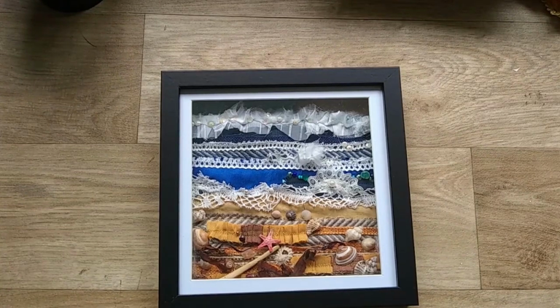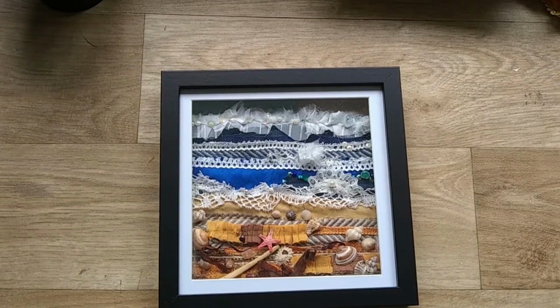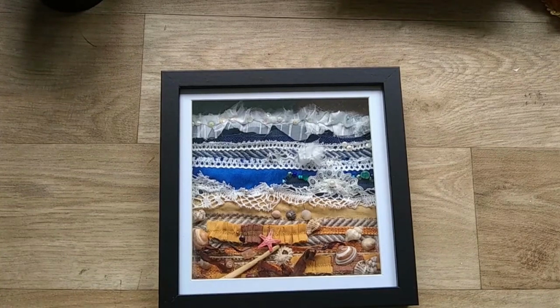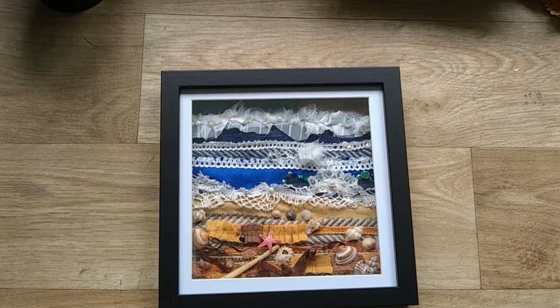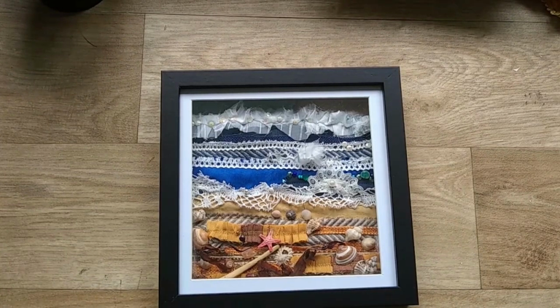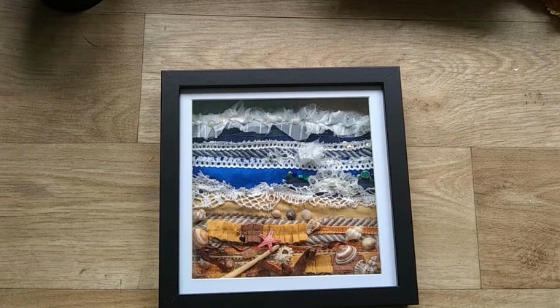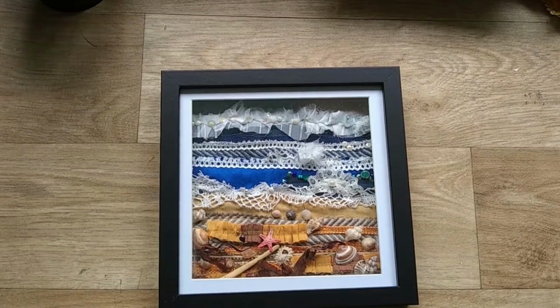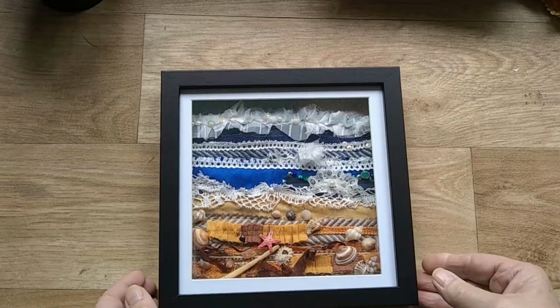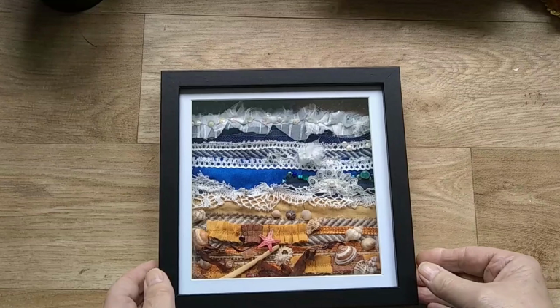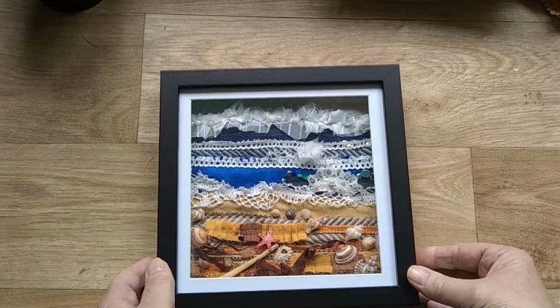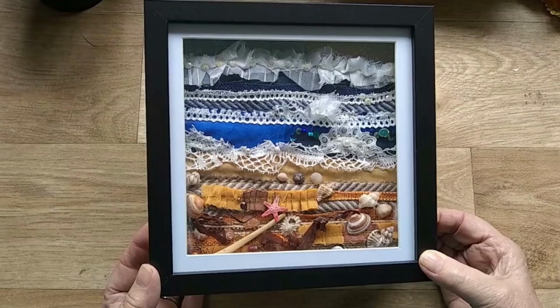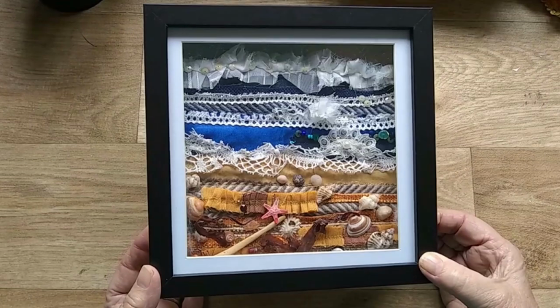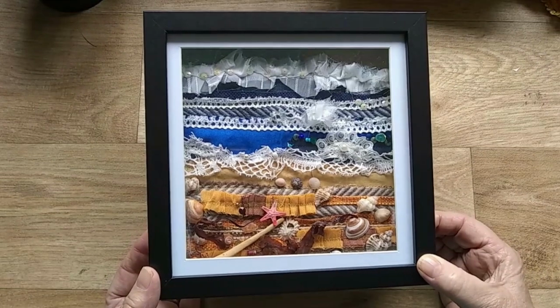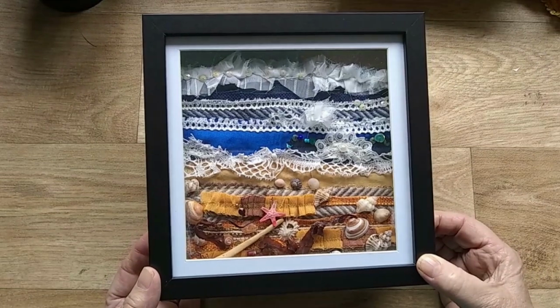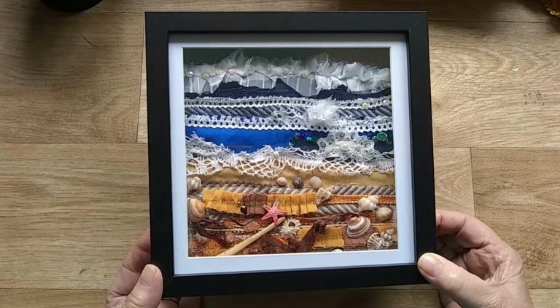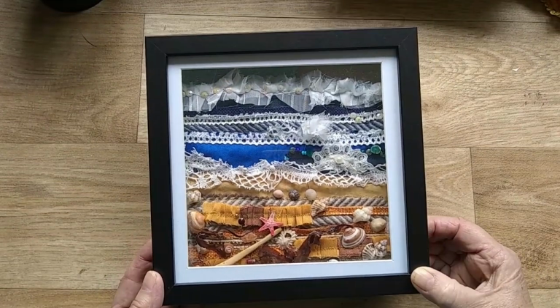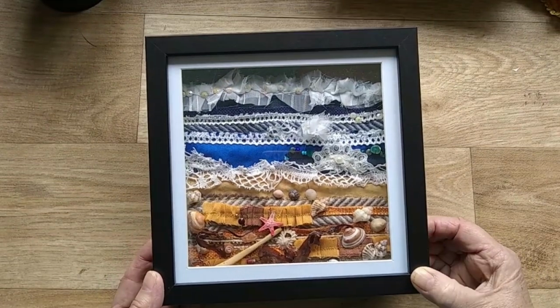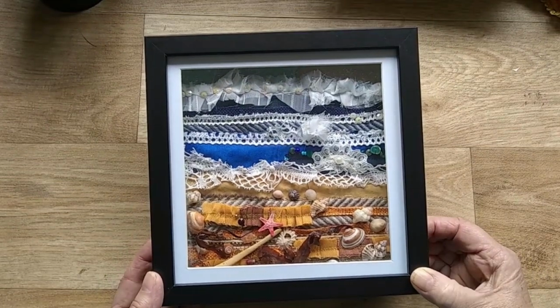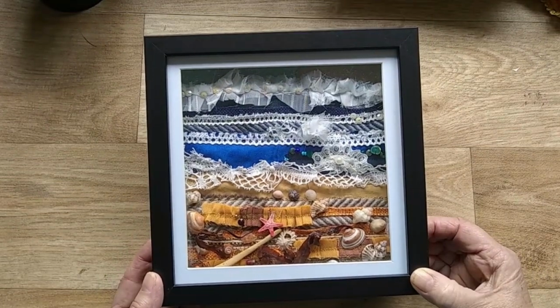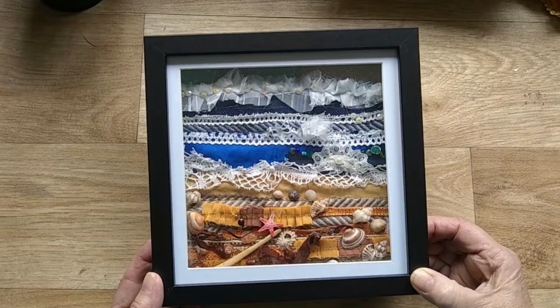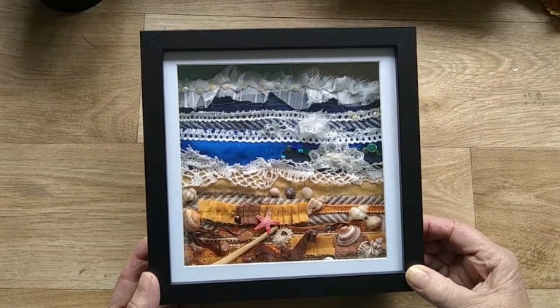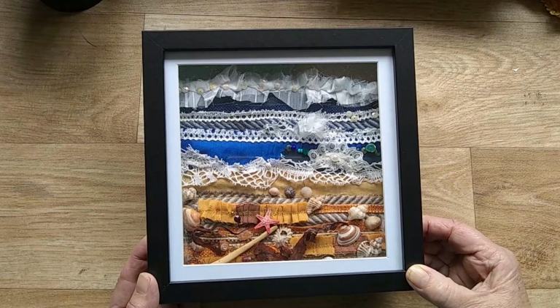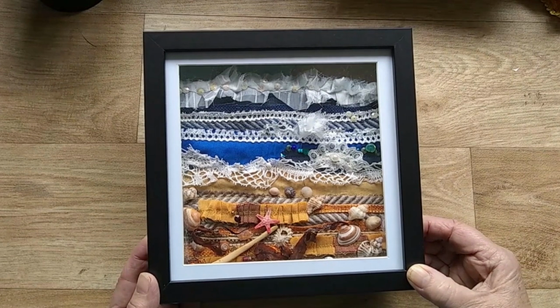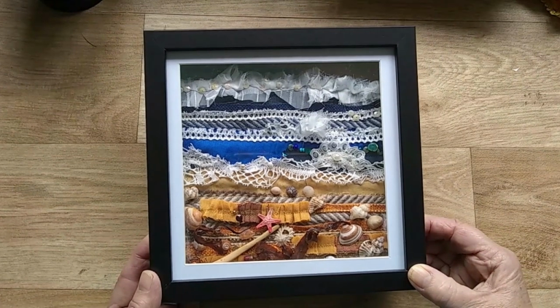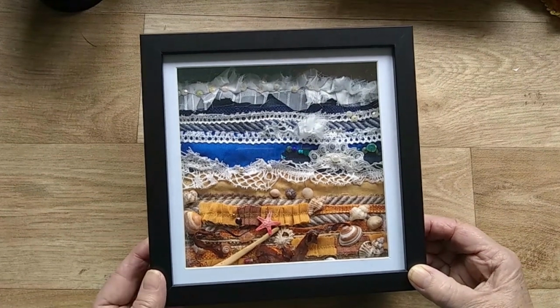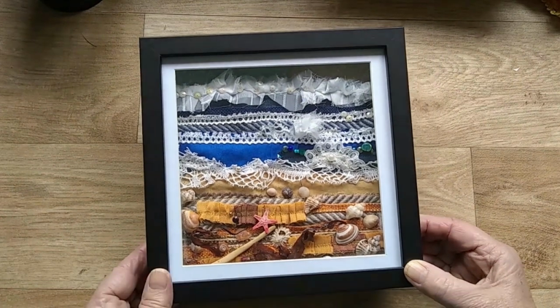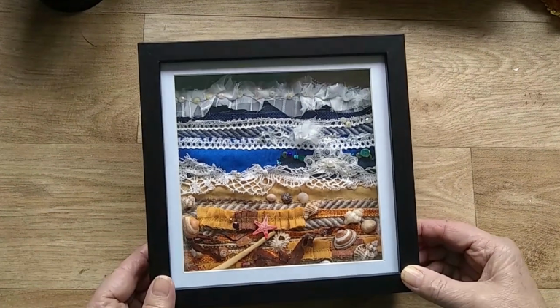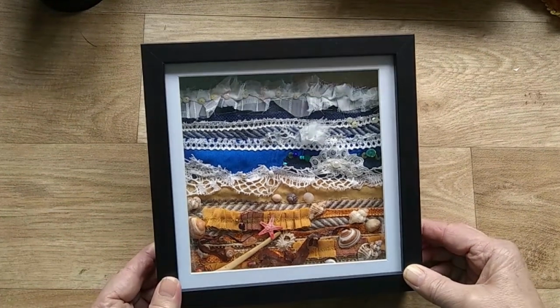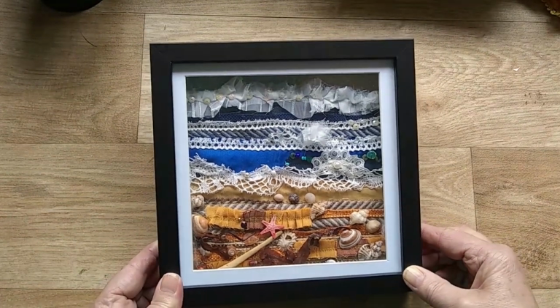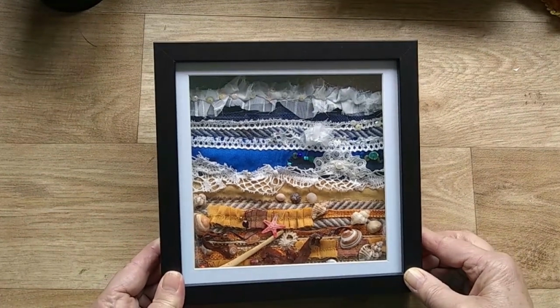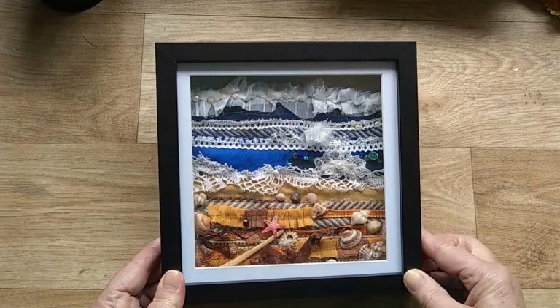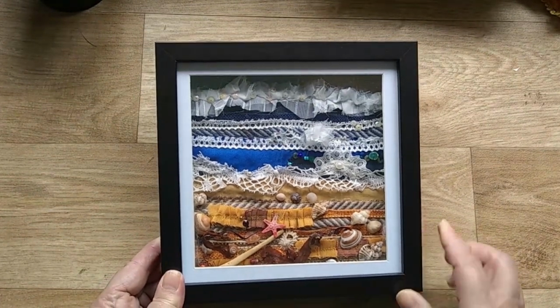My midweek crafty share this week is this collage of fabric. I made it for a present — it's representing the ocean and beach.